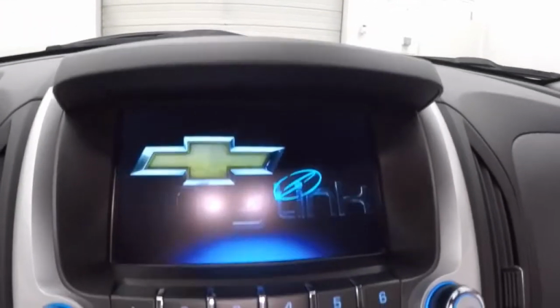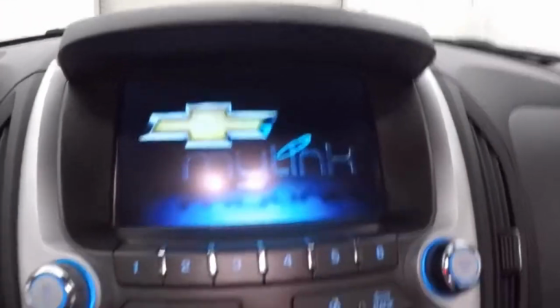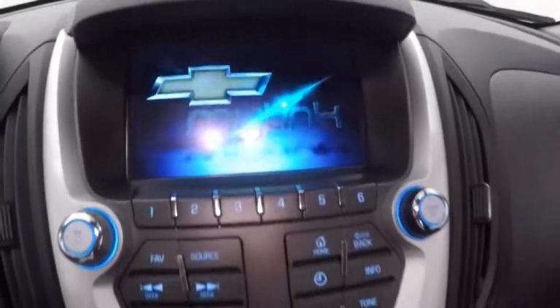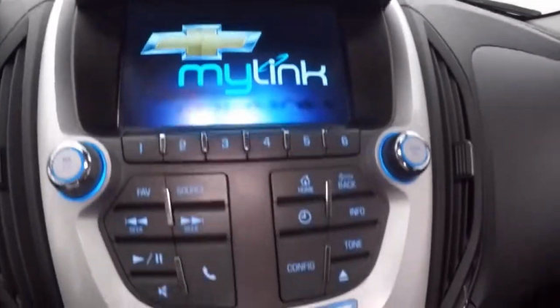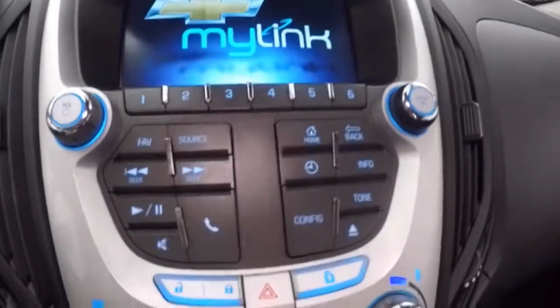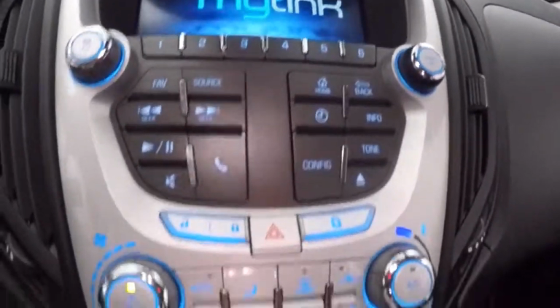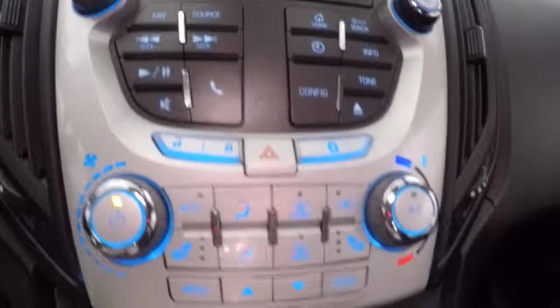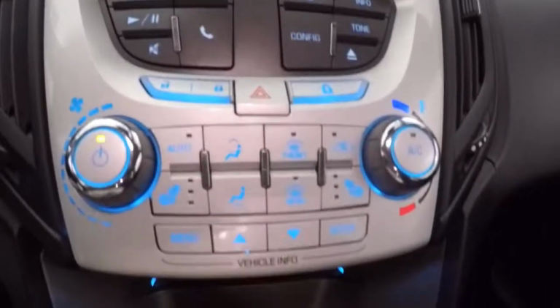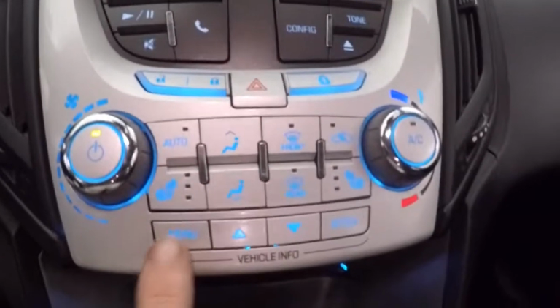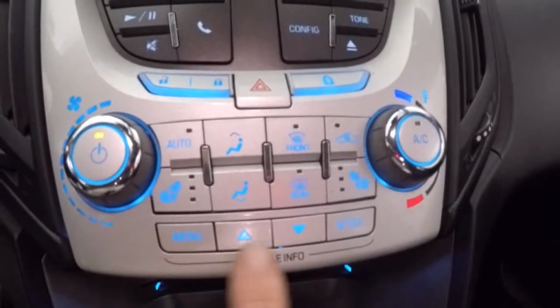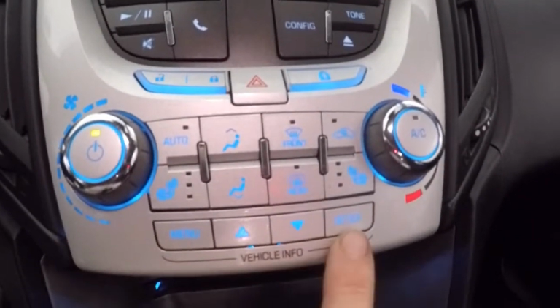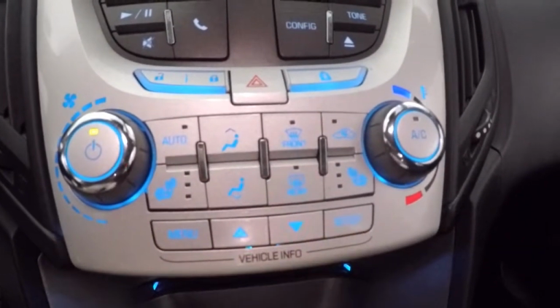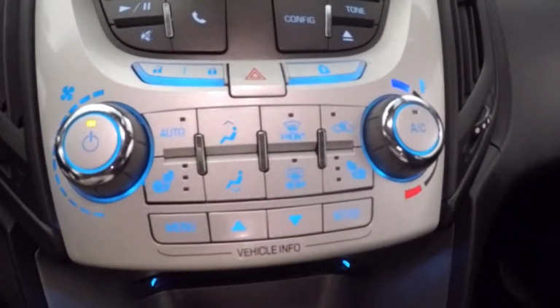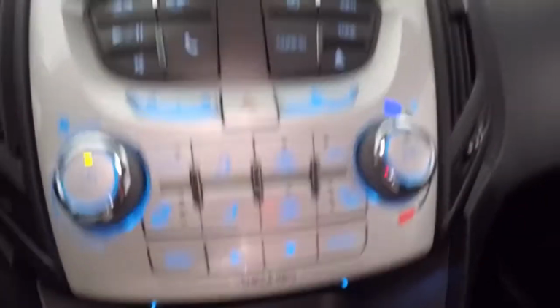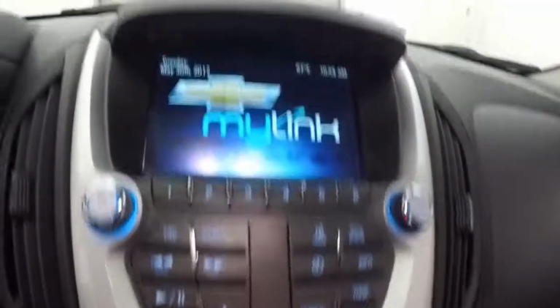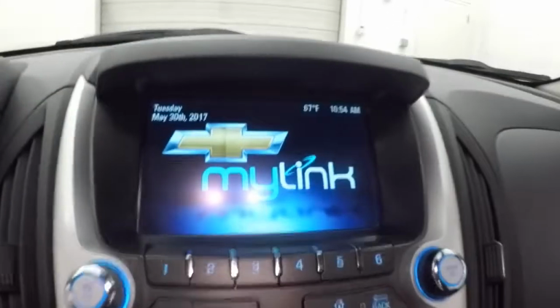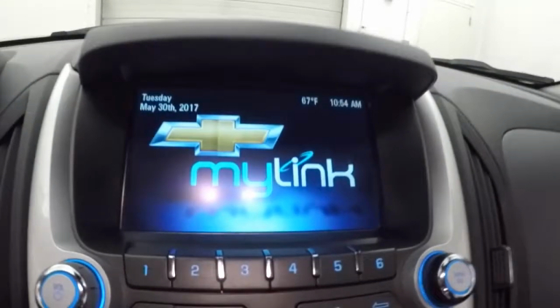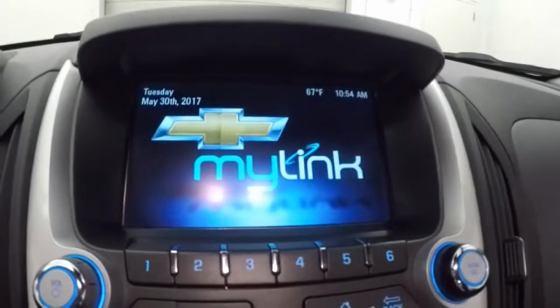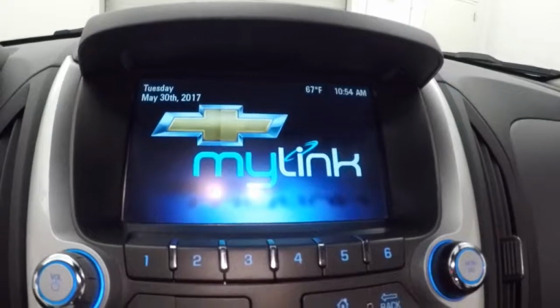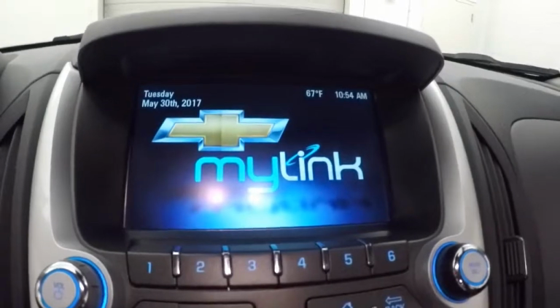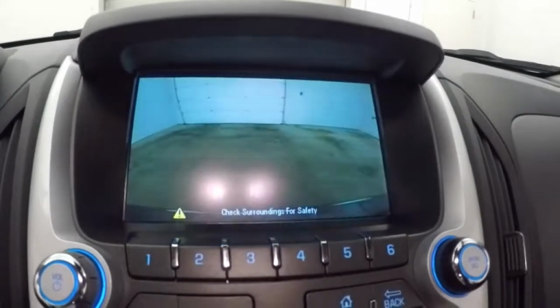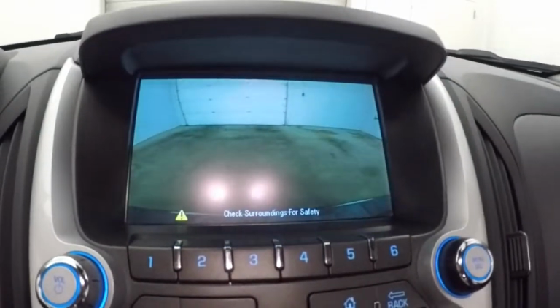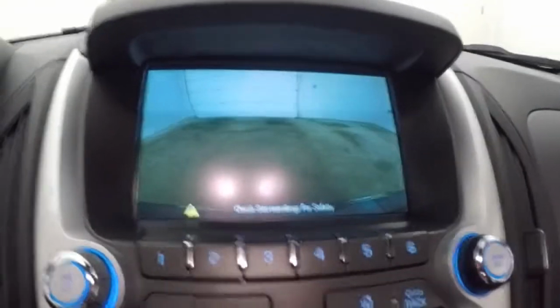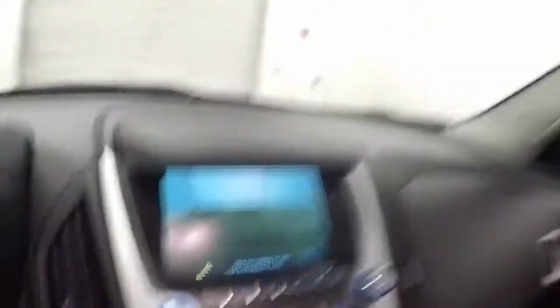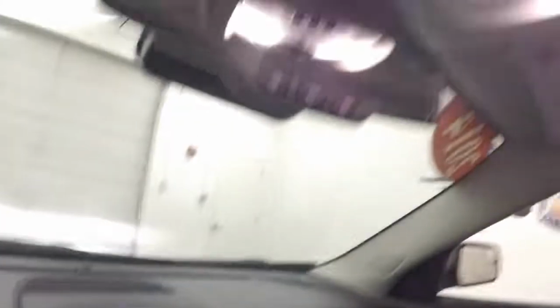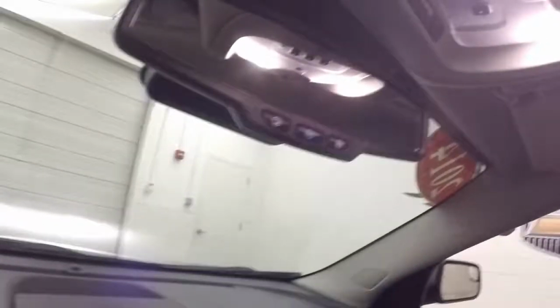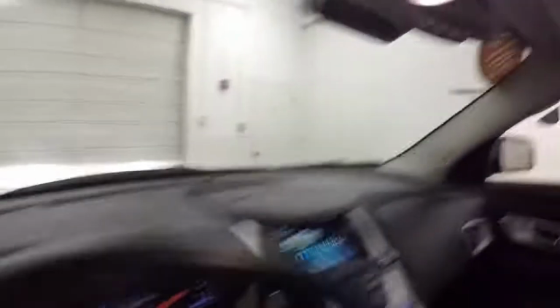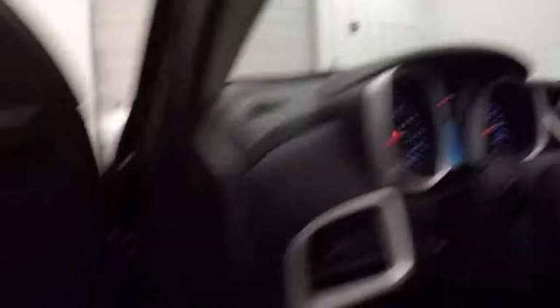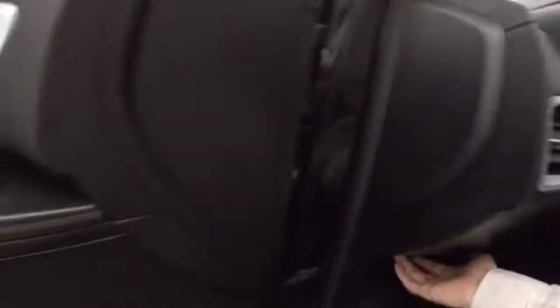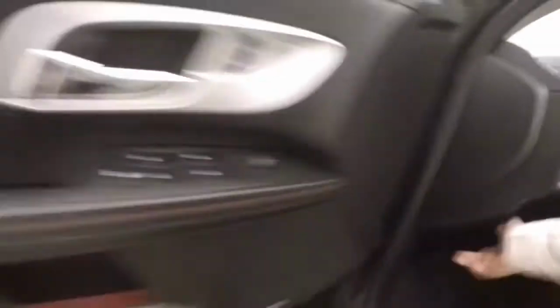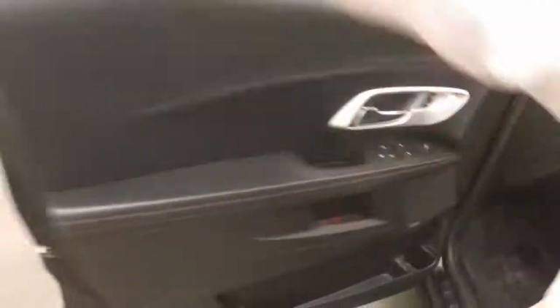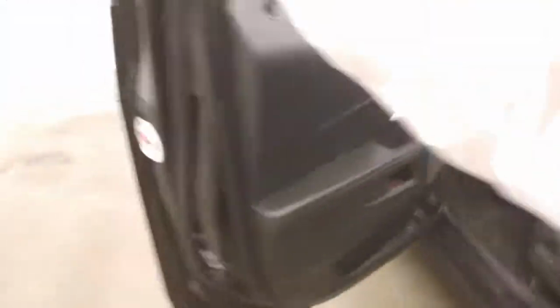There's a touch screen display with all your stereo controls, climate control, and vehicle information and menu buttons. There's your backup camera, and it's OnStar capable.